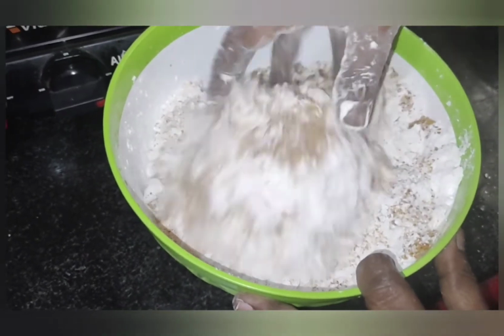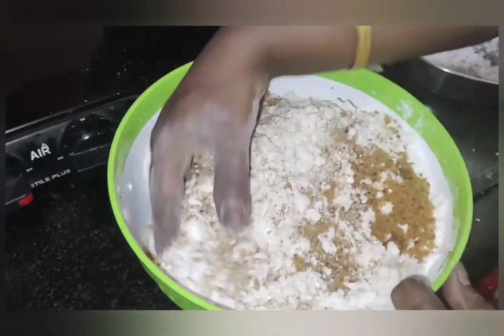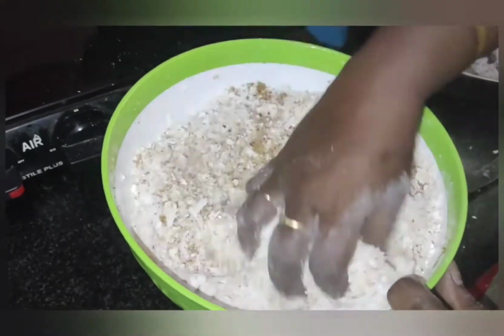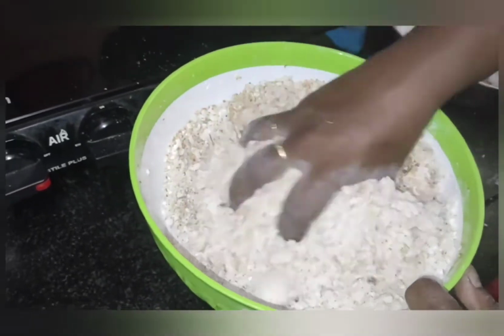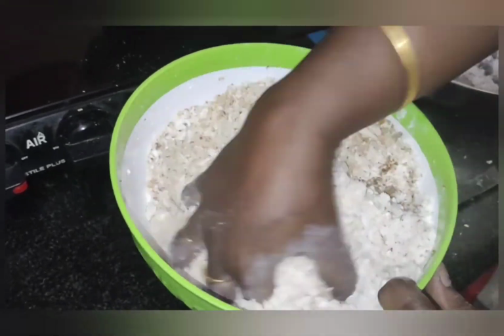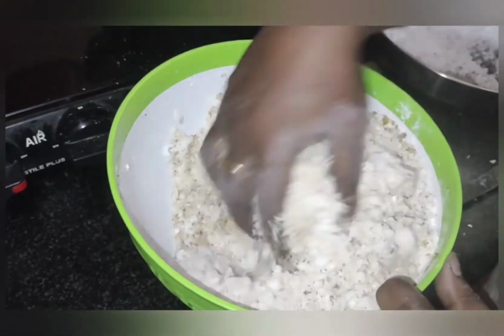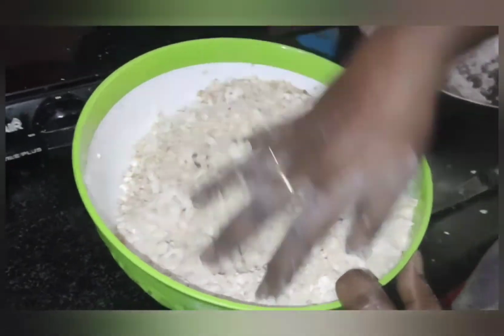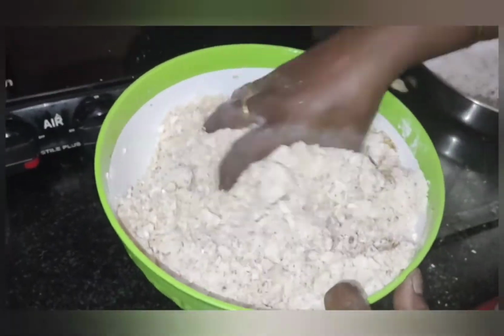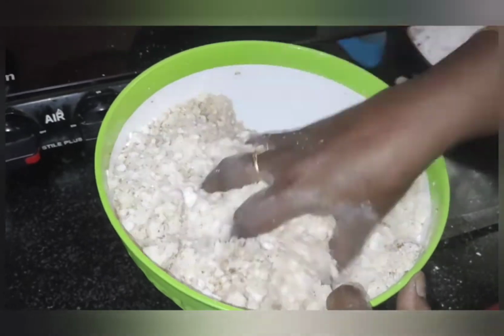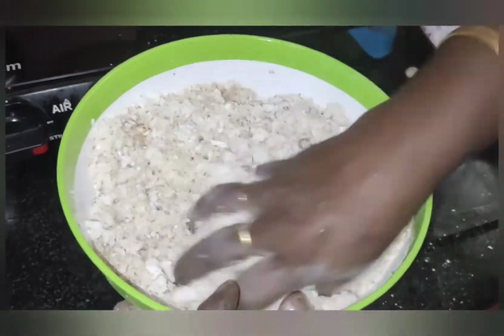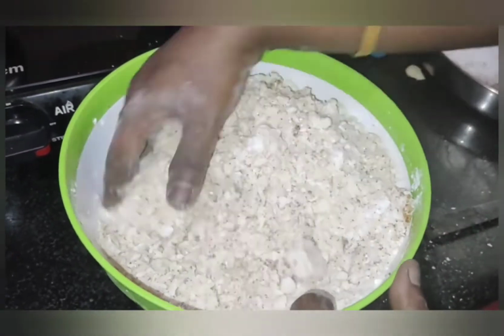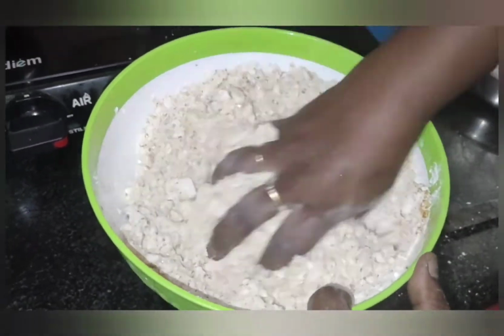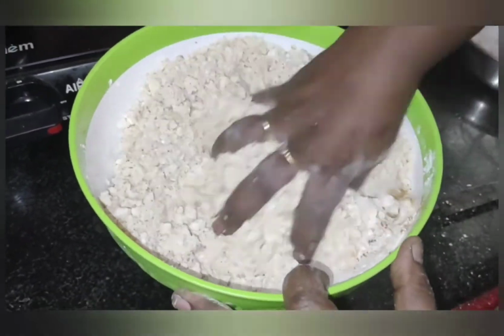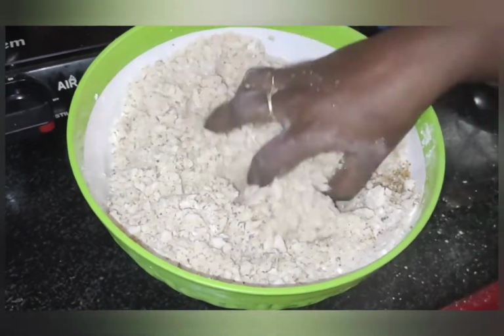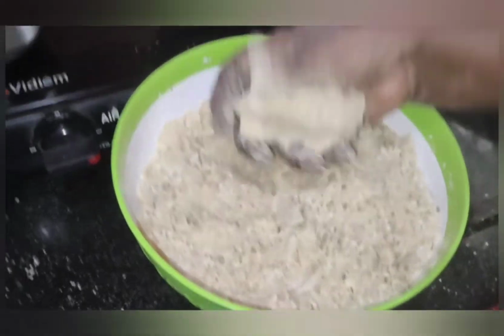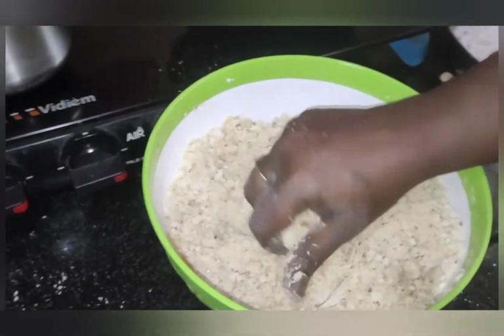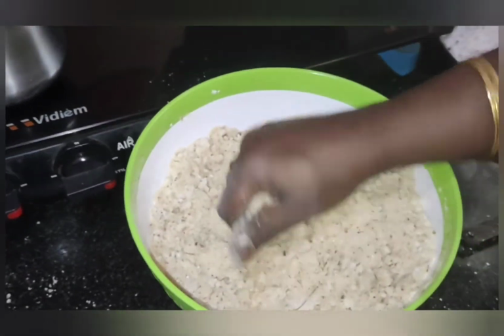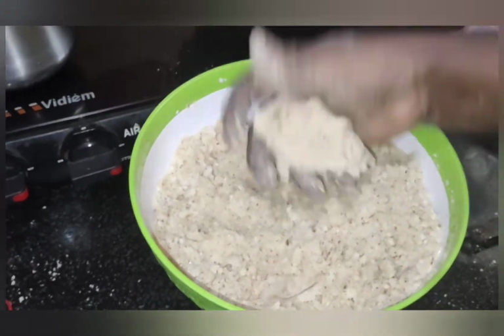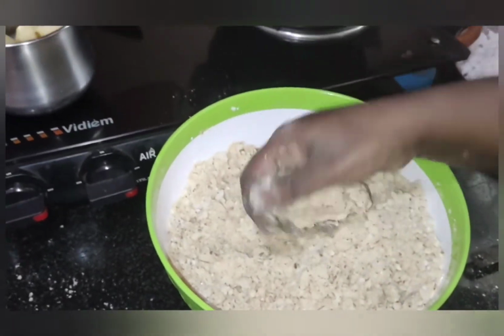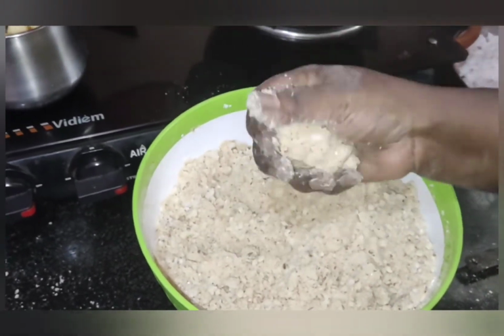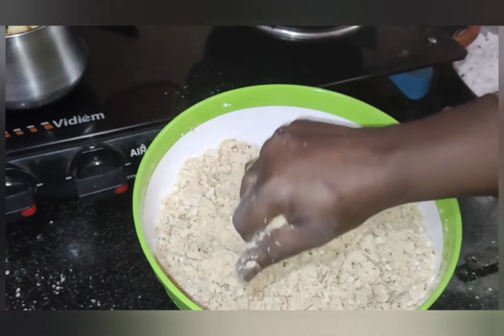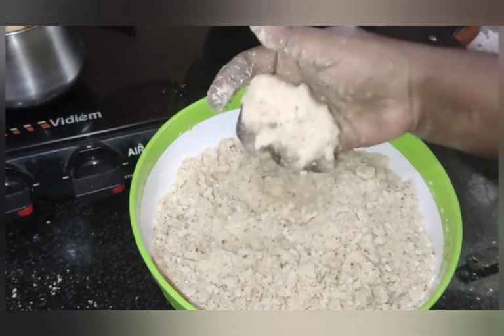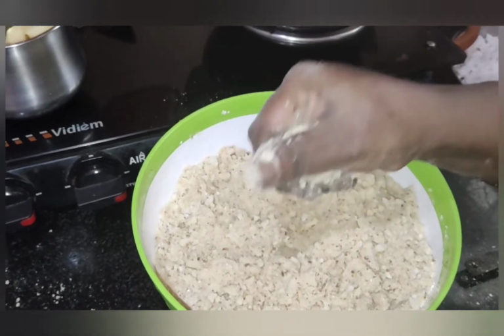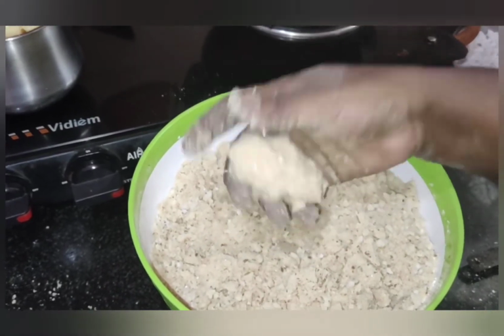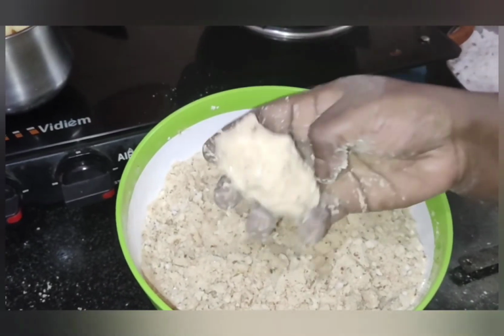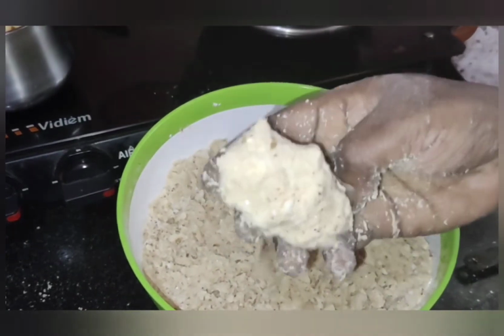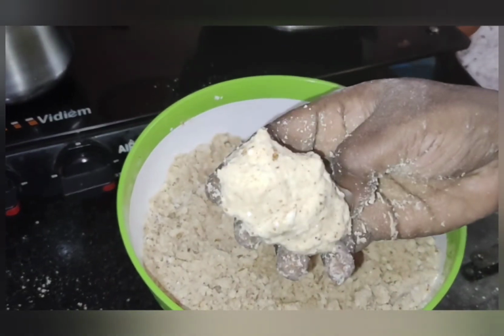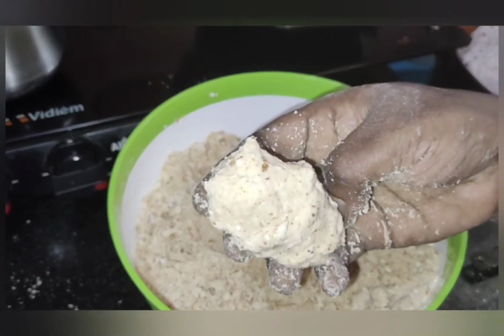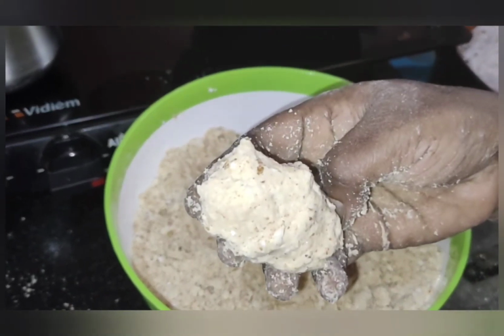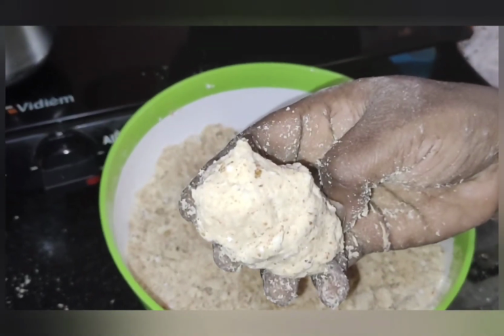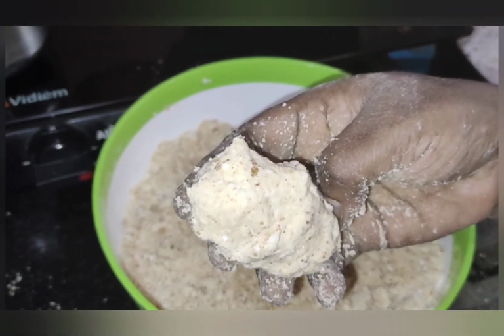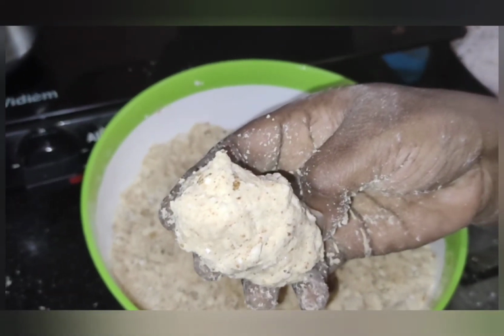Now, we will try to get a little bit of salt. We will try to get a little bit dry.